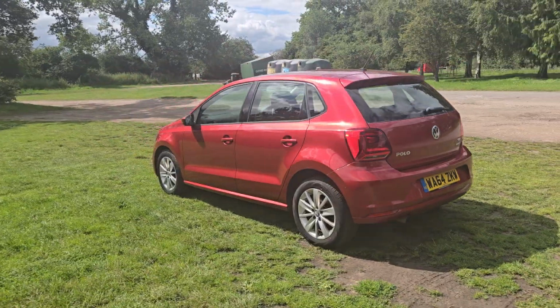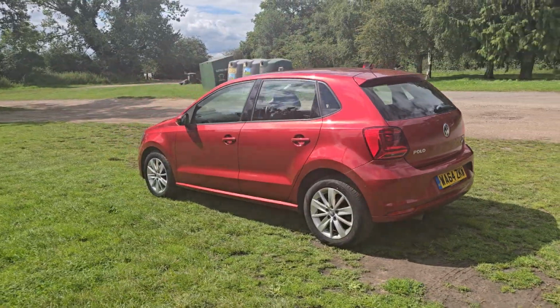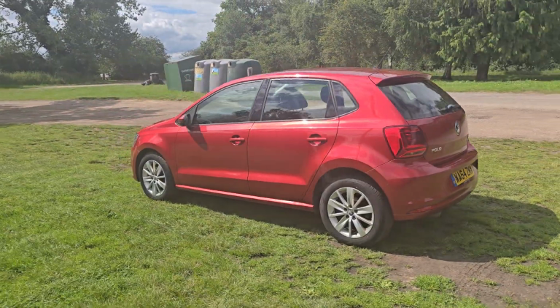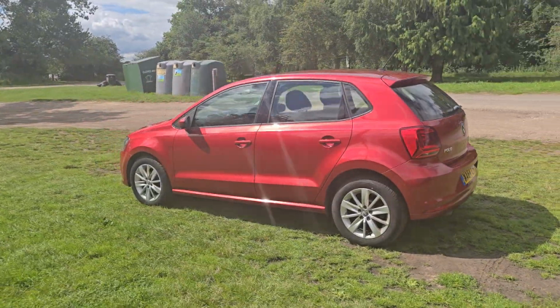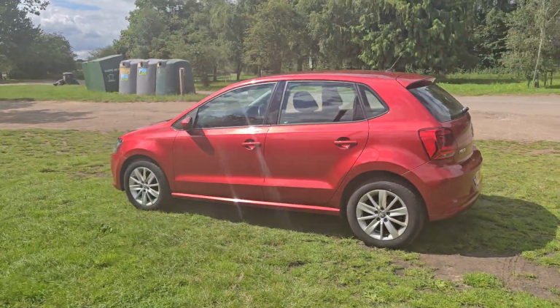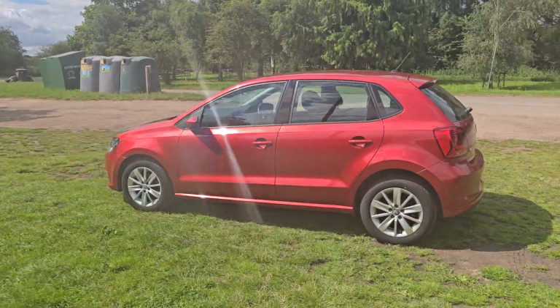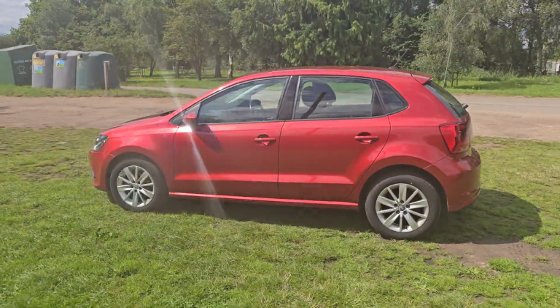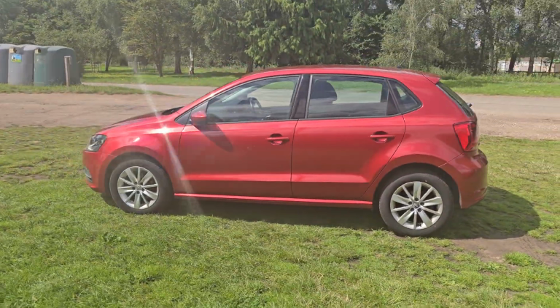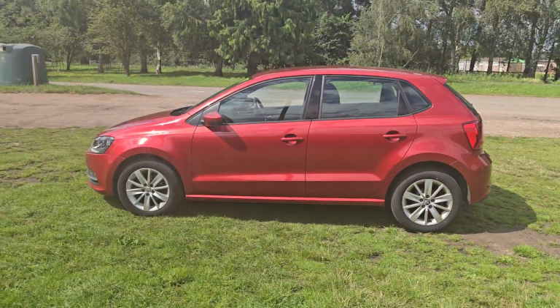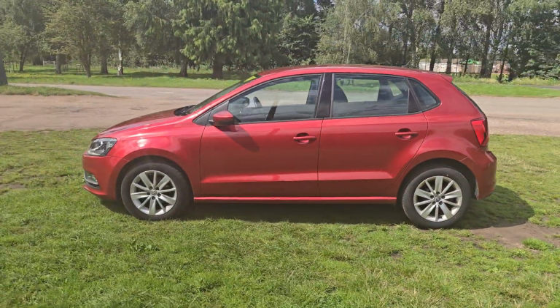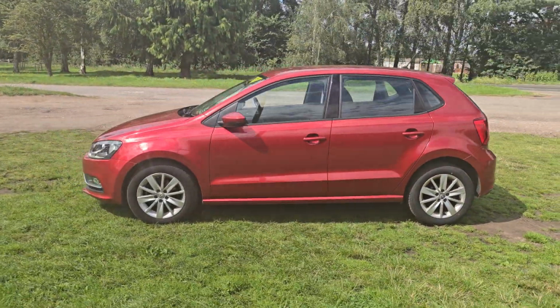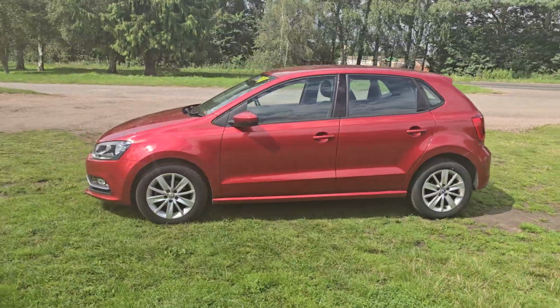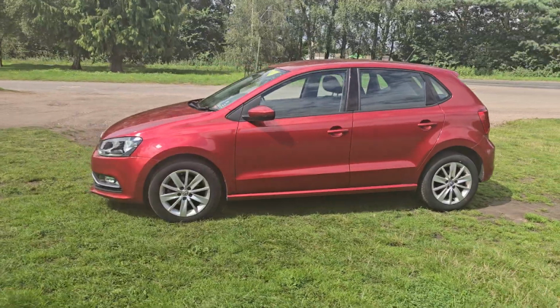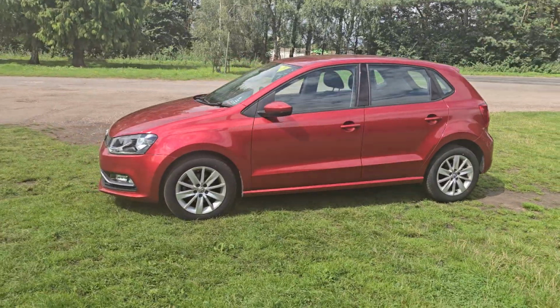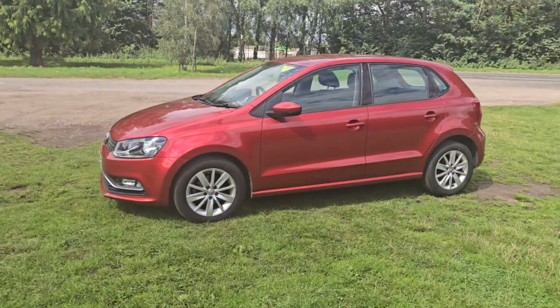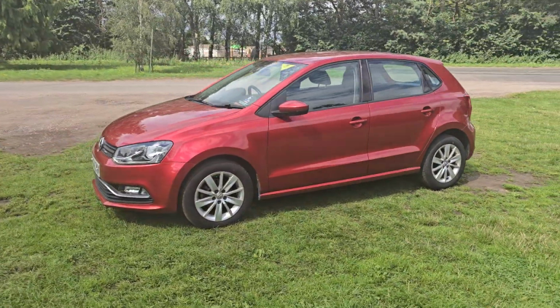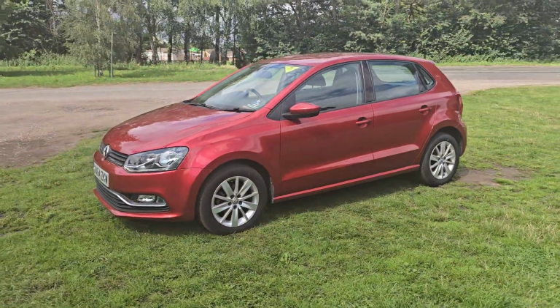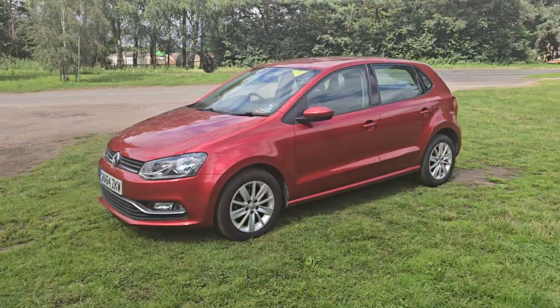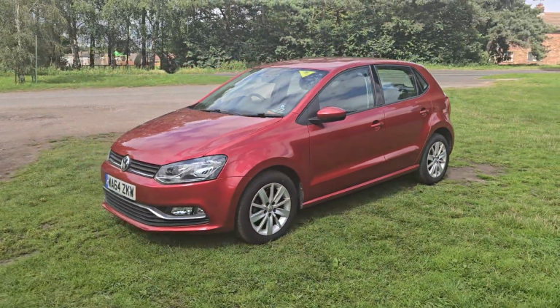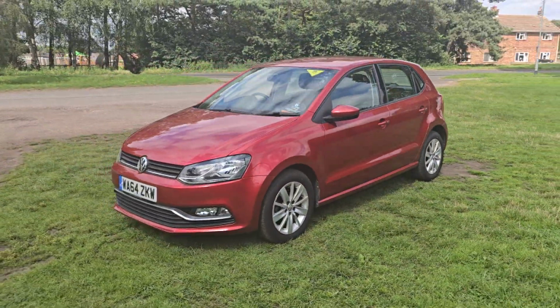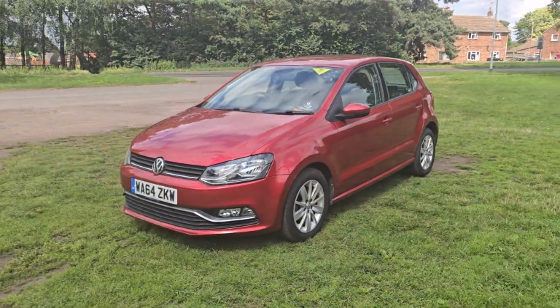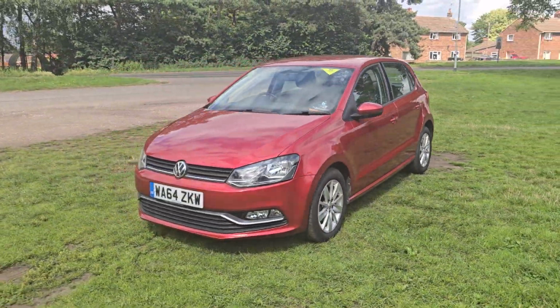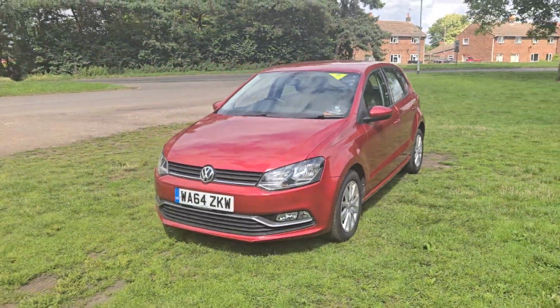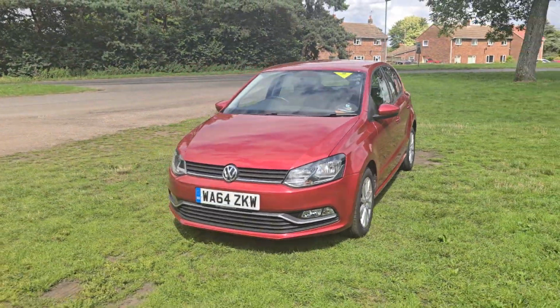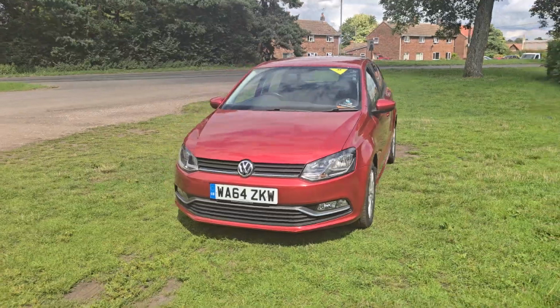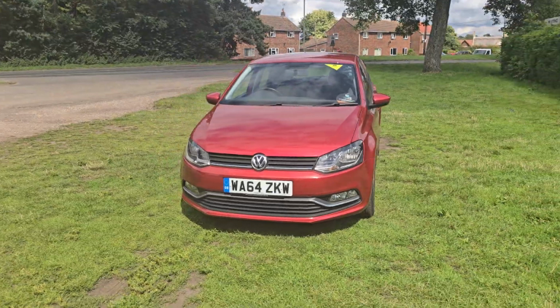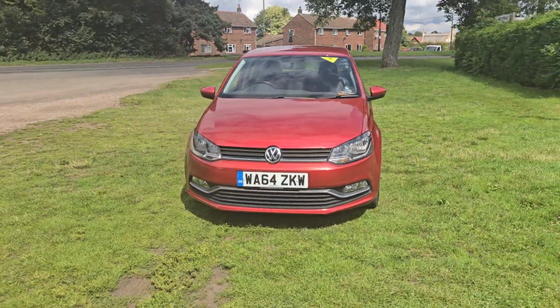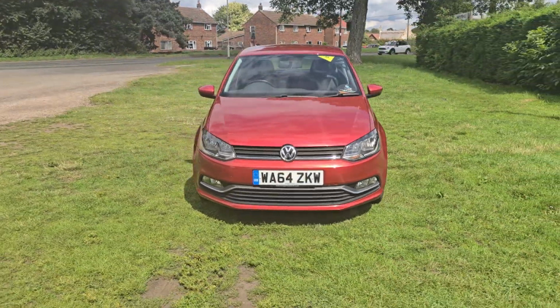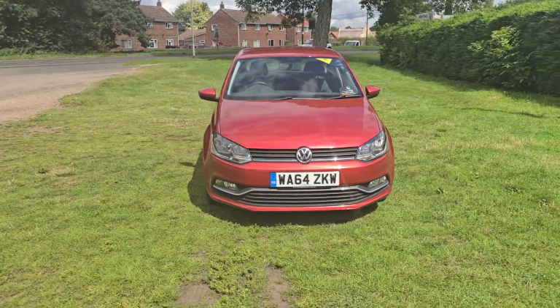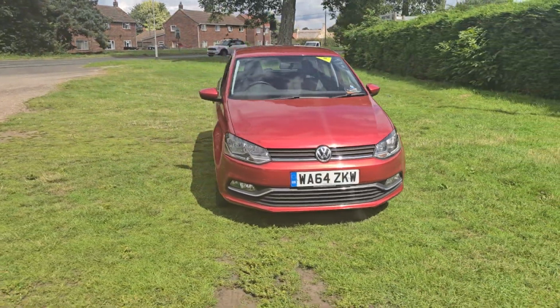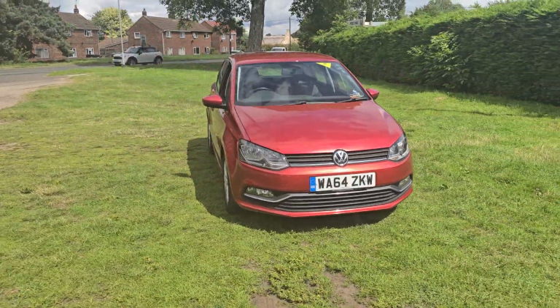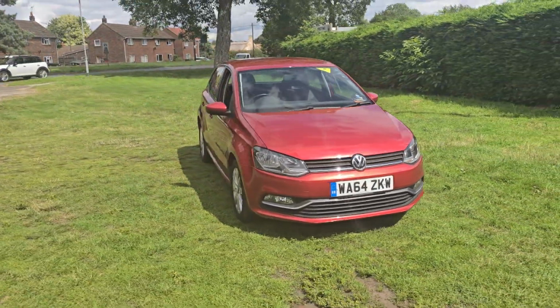The car will come with 12 months MOT — we'll put a brand new MOT on it for you. We'll service it before the car goes out and it will also come with a 128-point AA check. It's an independent AA inspector that comes out and checks all our cars over.